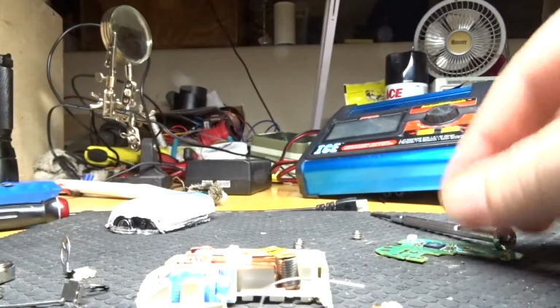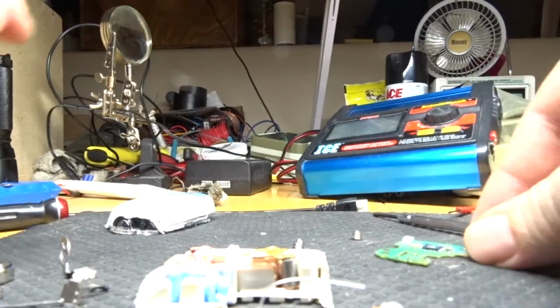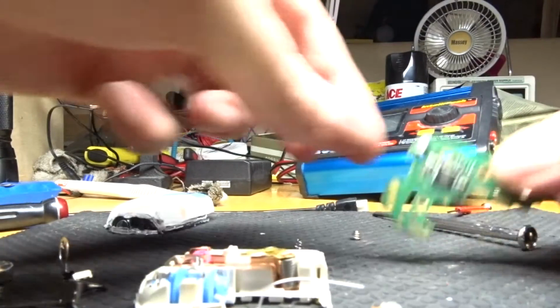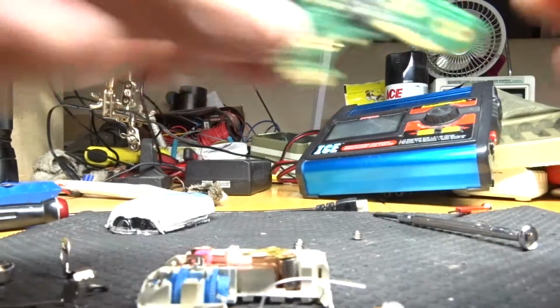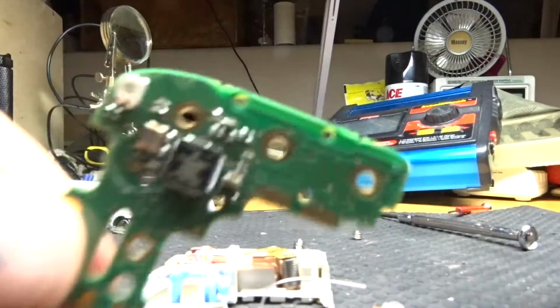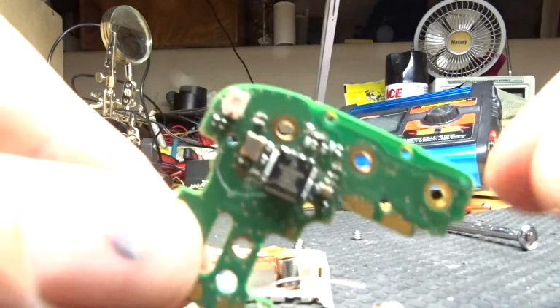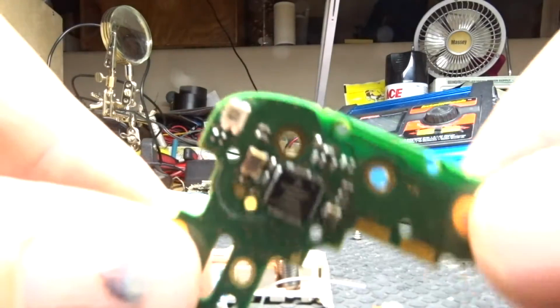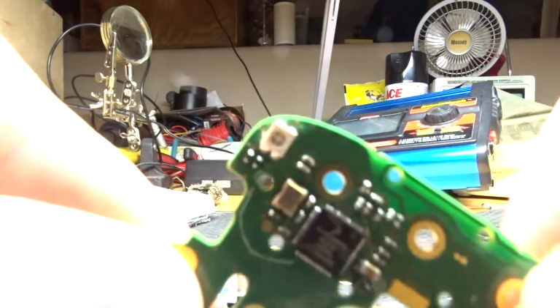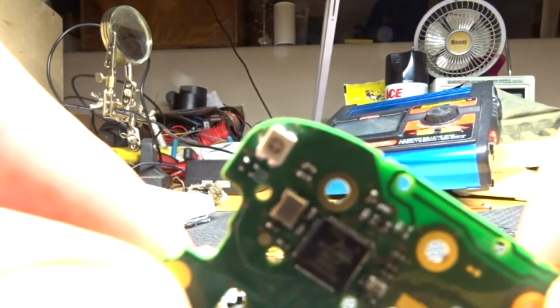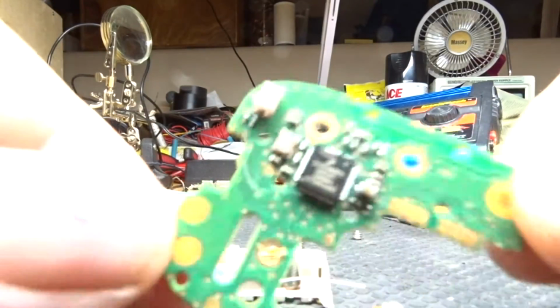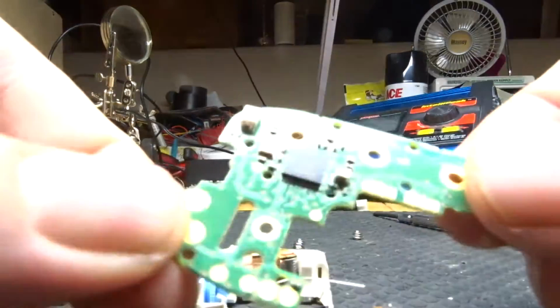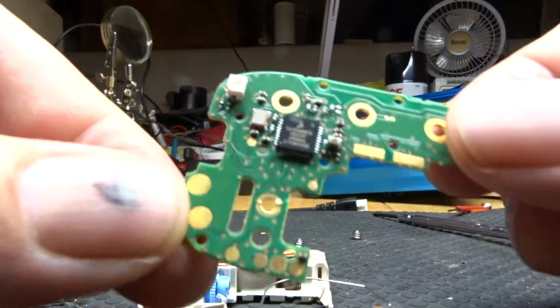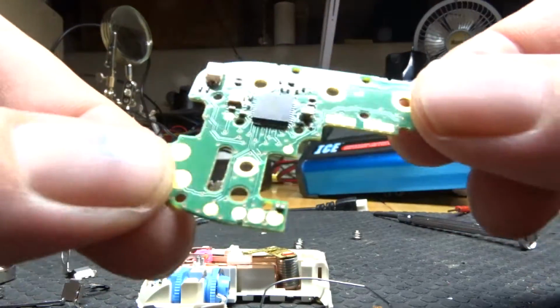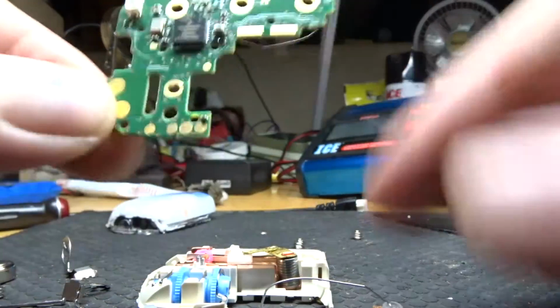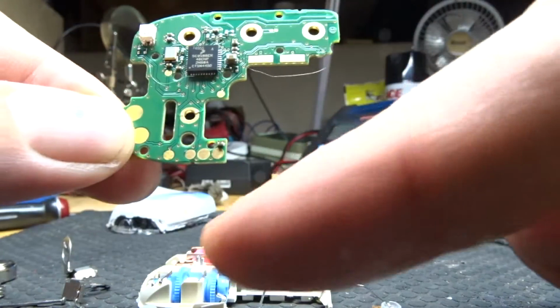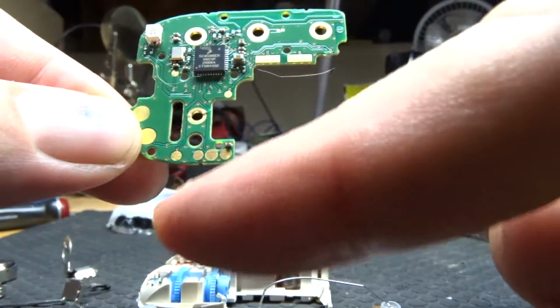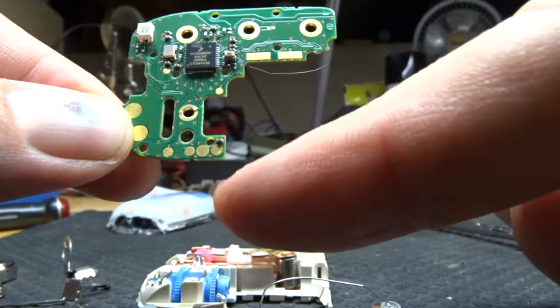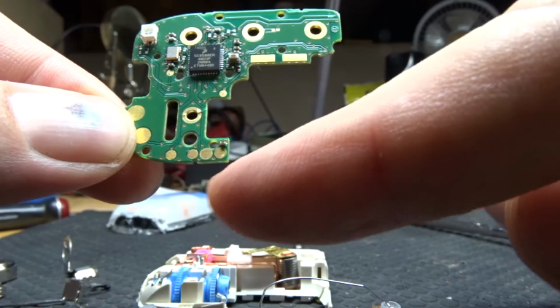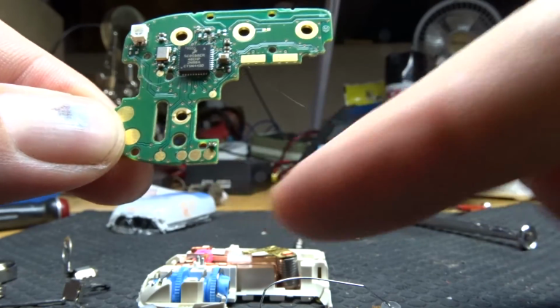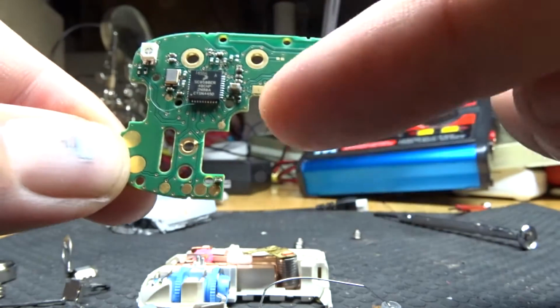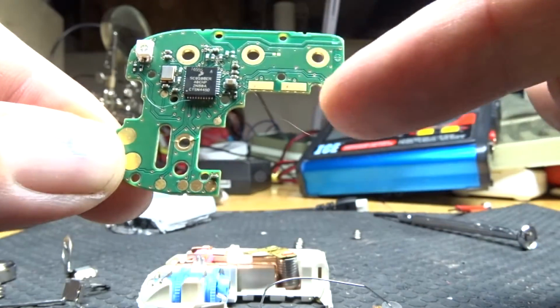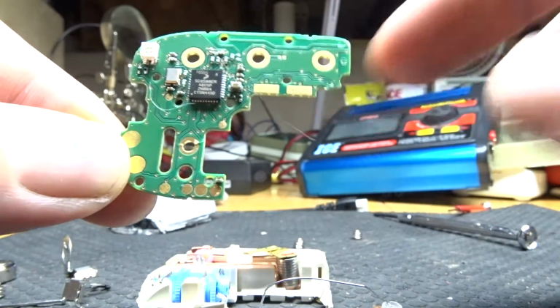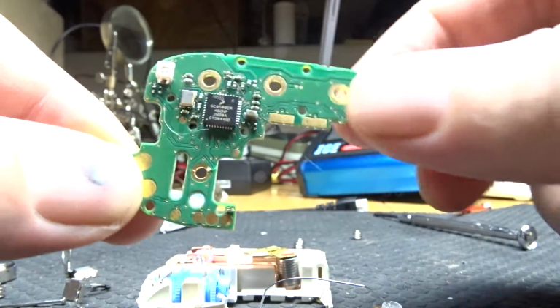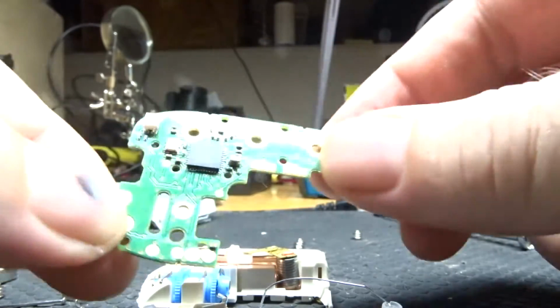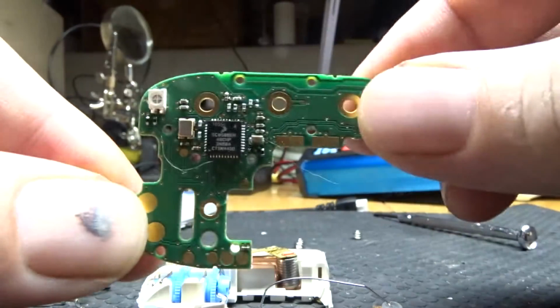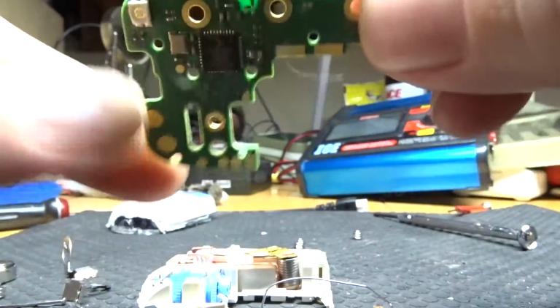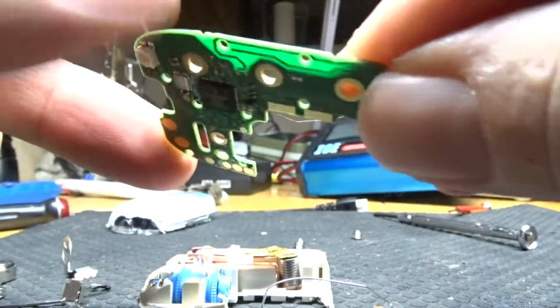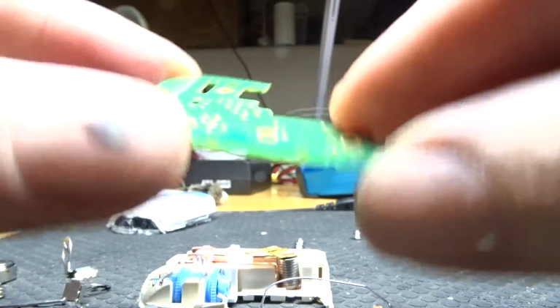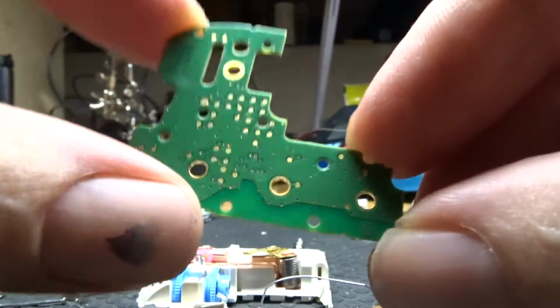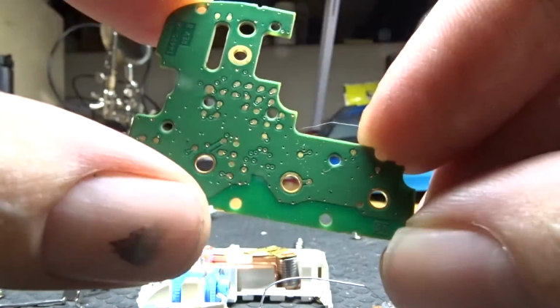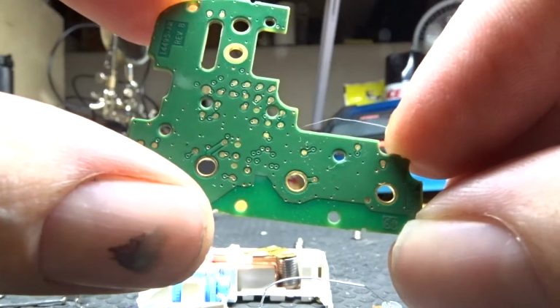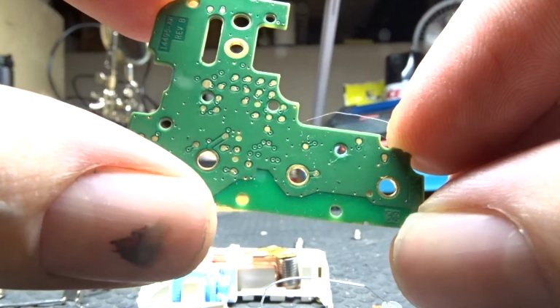Inside, there's a logic board. It has an LED and it has pads for the contacts inside the machine. There's not really anything on the back.